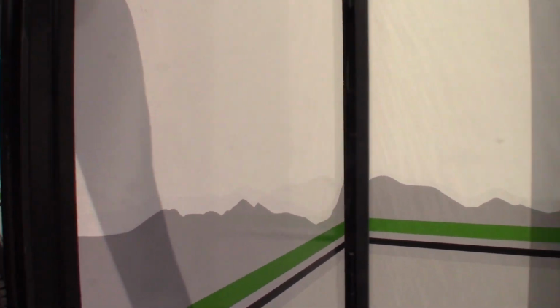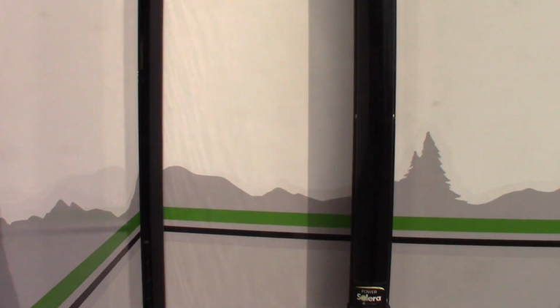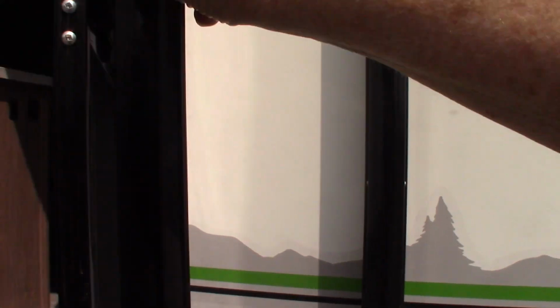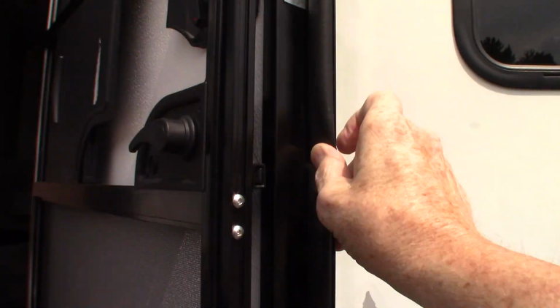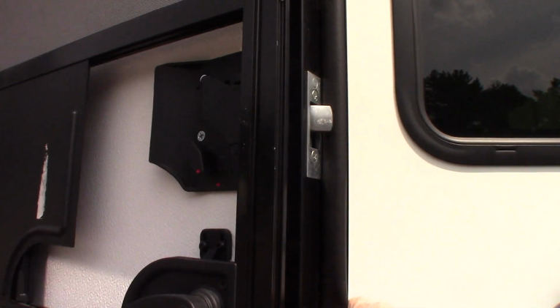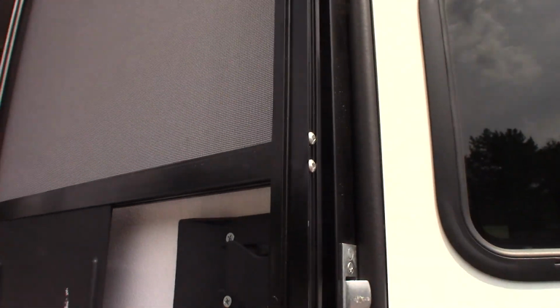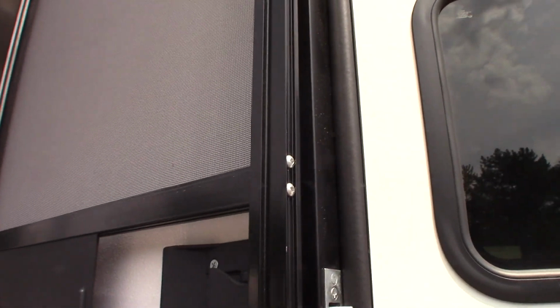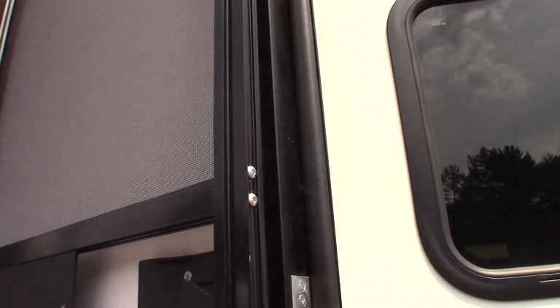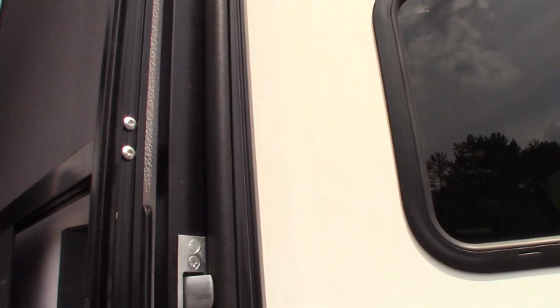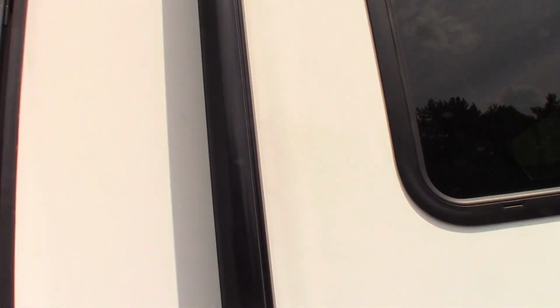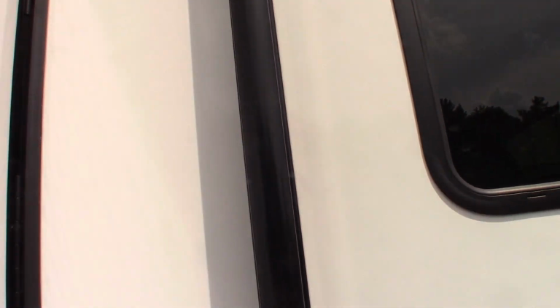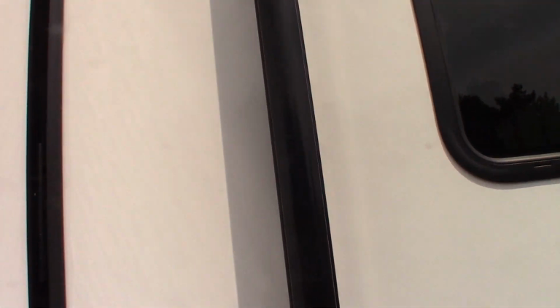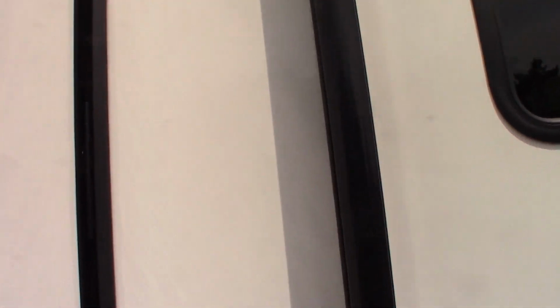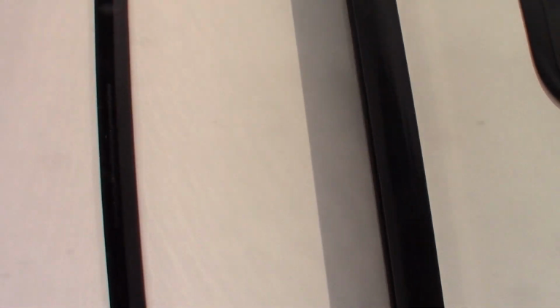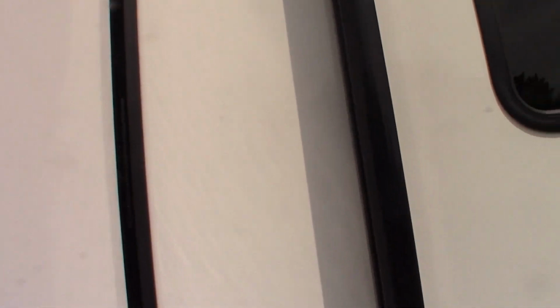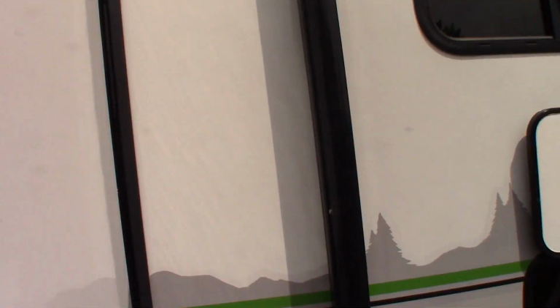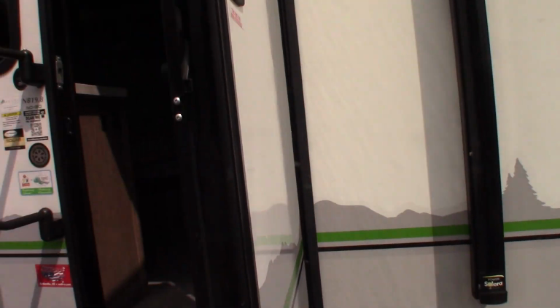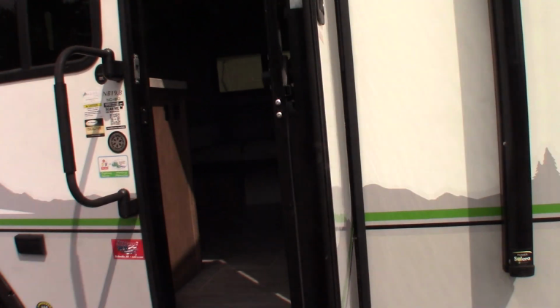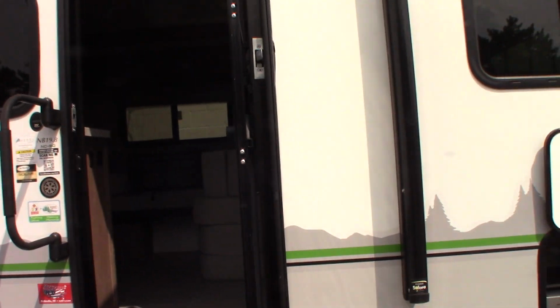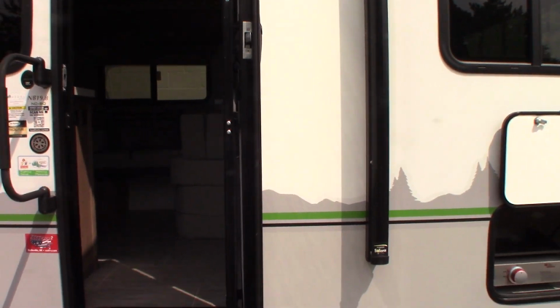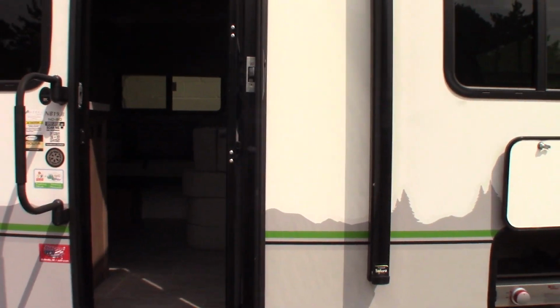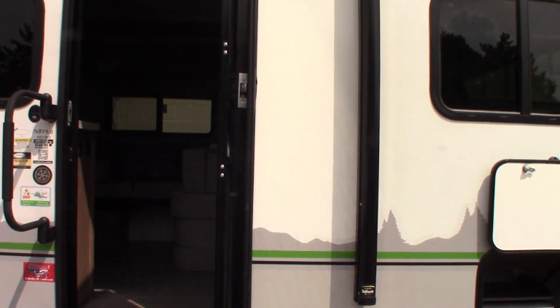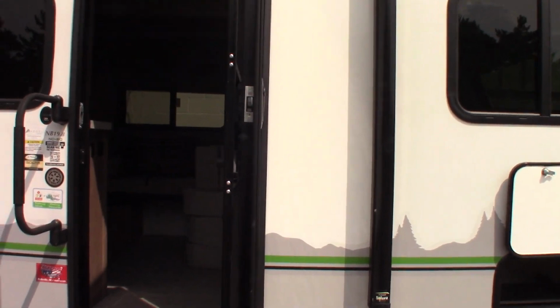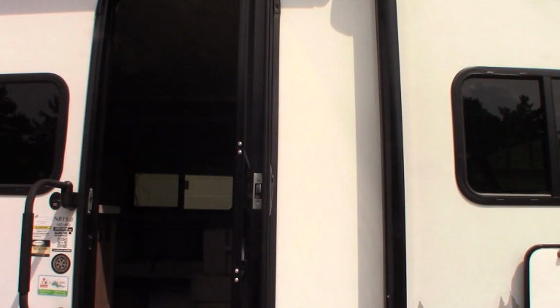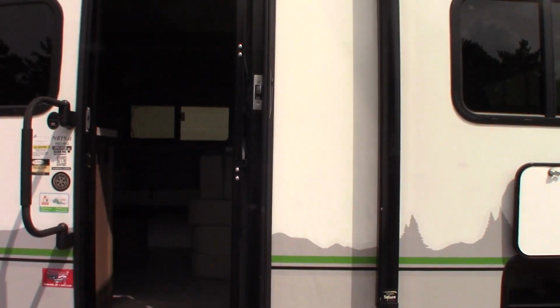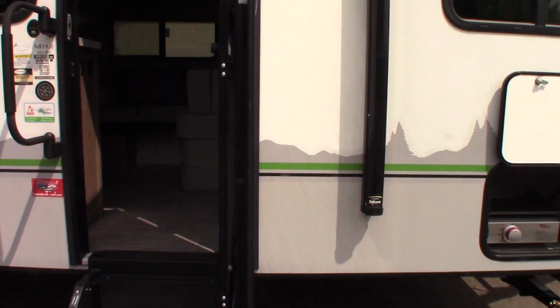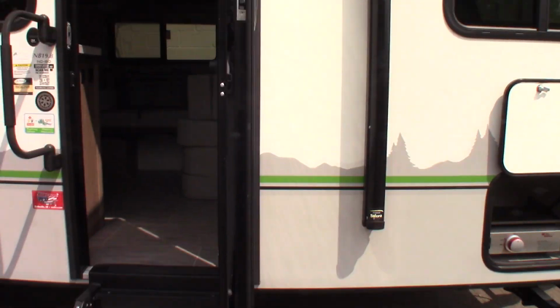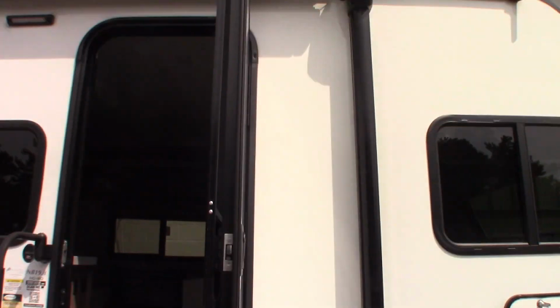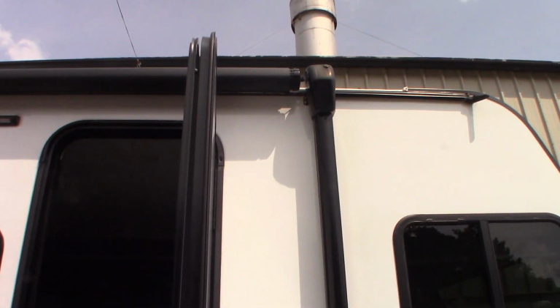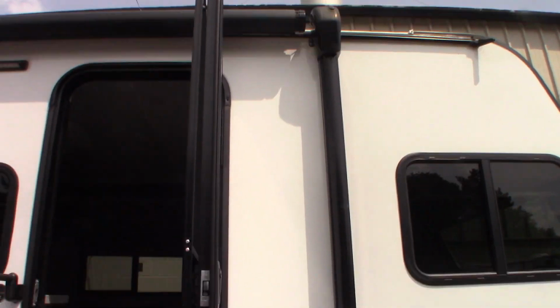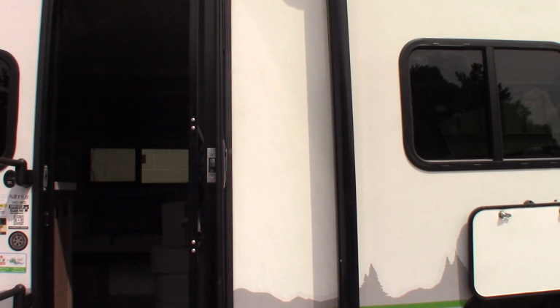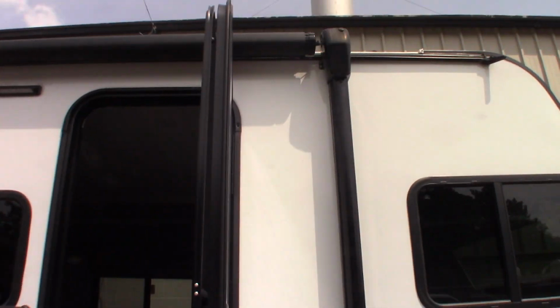One thing to remember is that this door will interfere with the awning arm — the front awning arm. So when using the awning, you always want to keep the door at a 90-degree angle from the side of the trailer so it doesn't interfere.